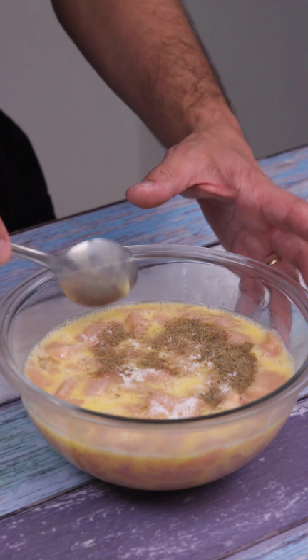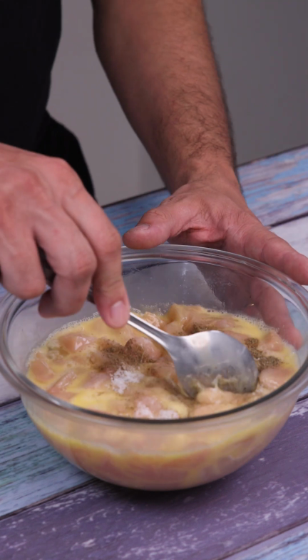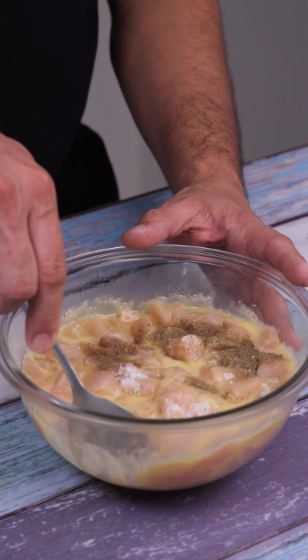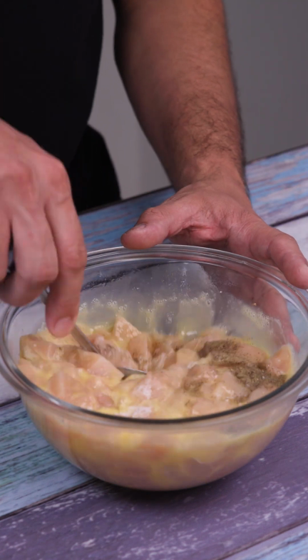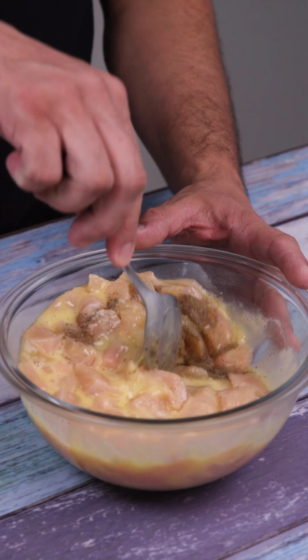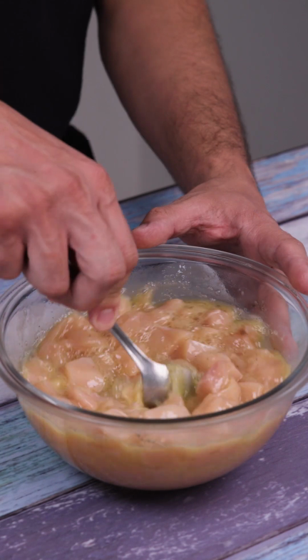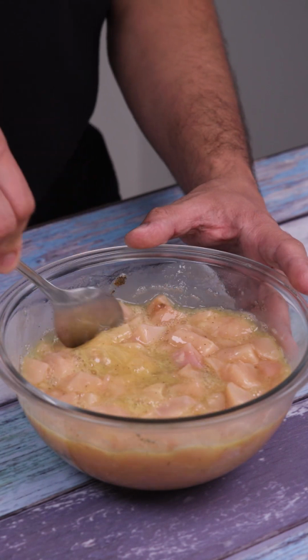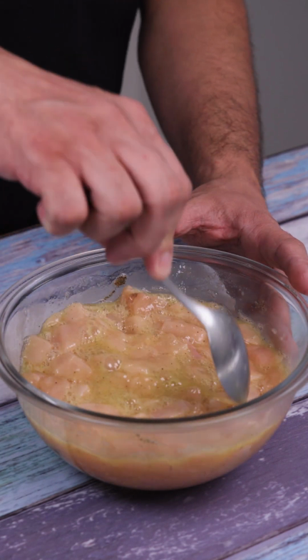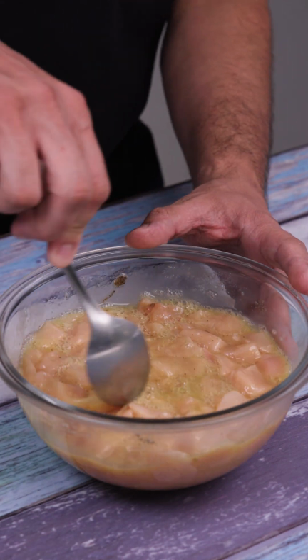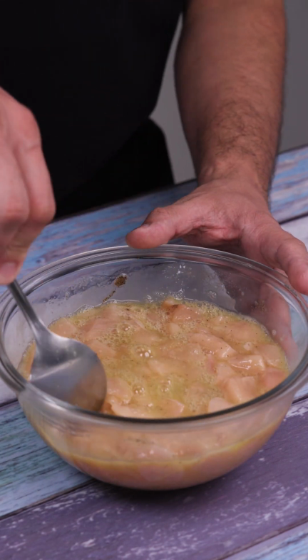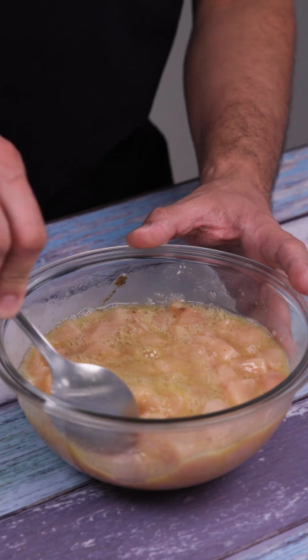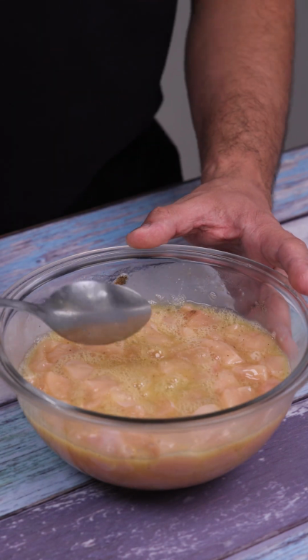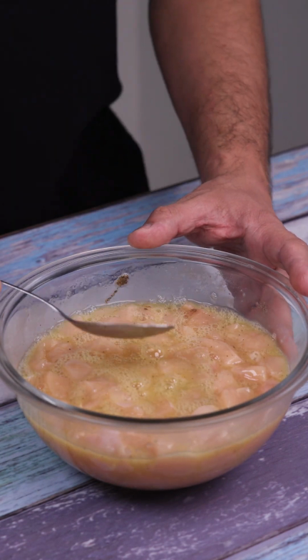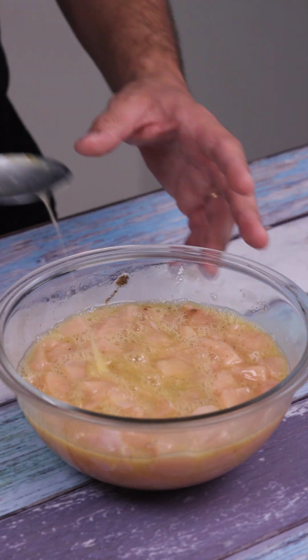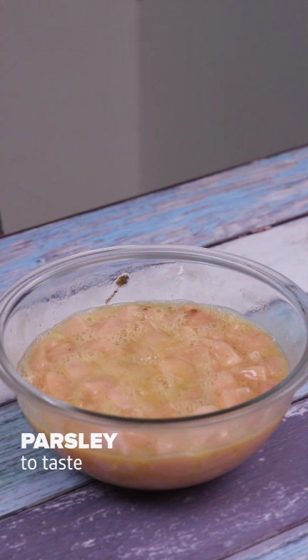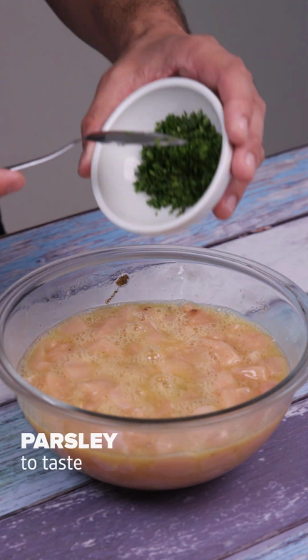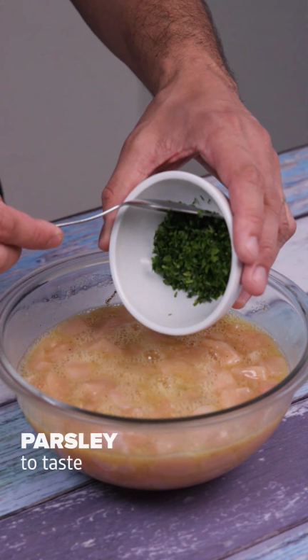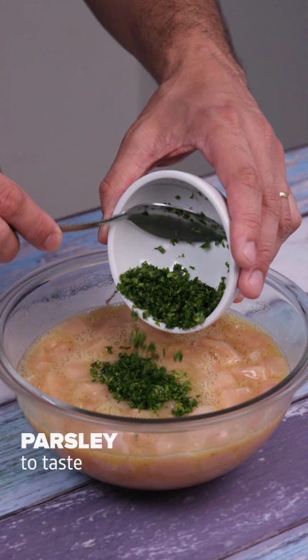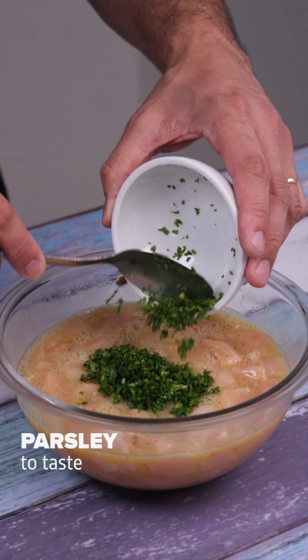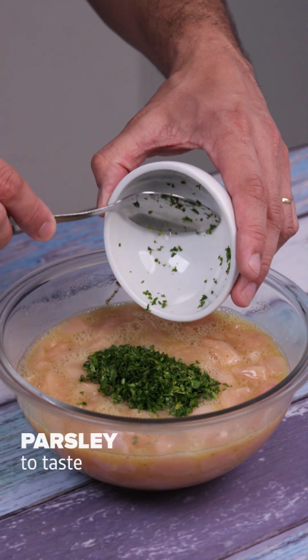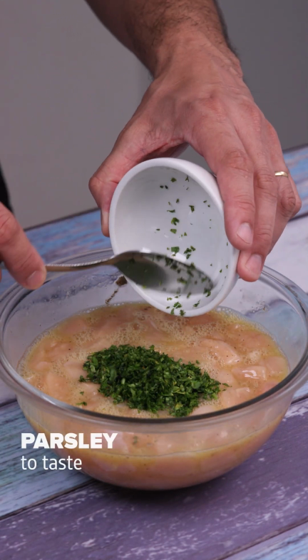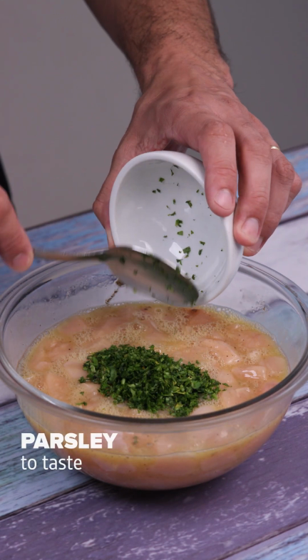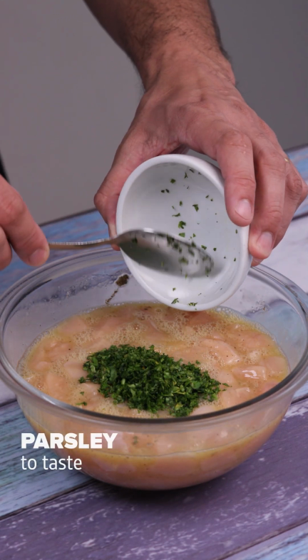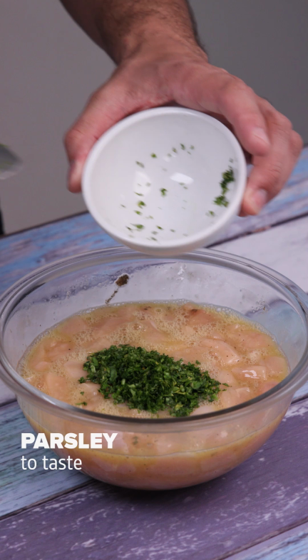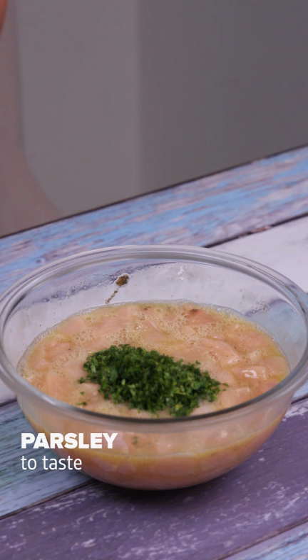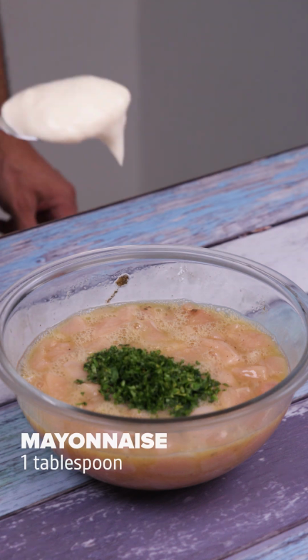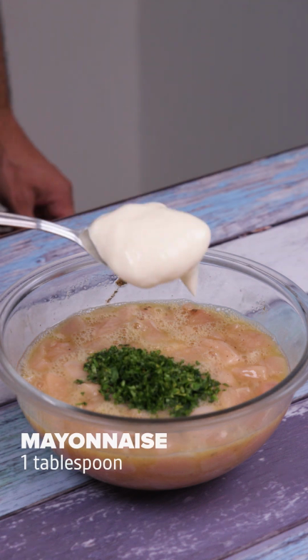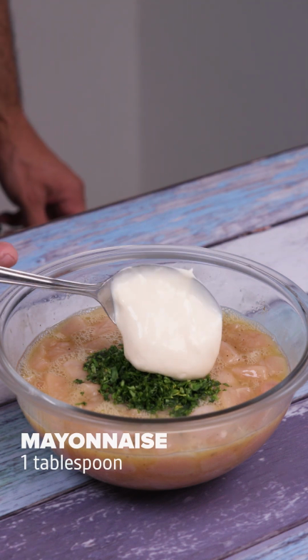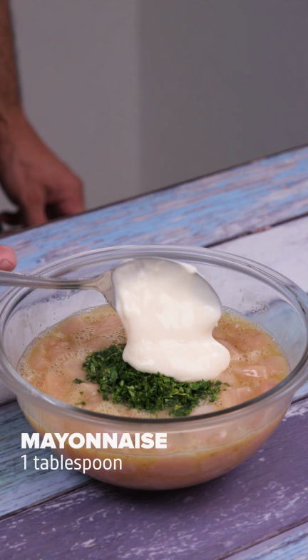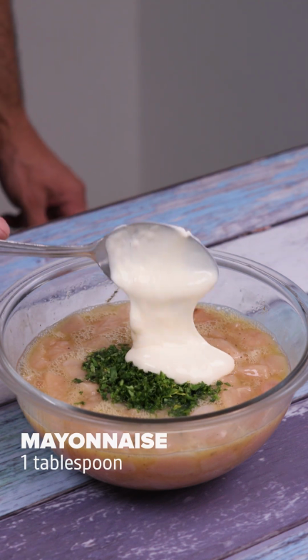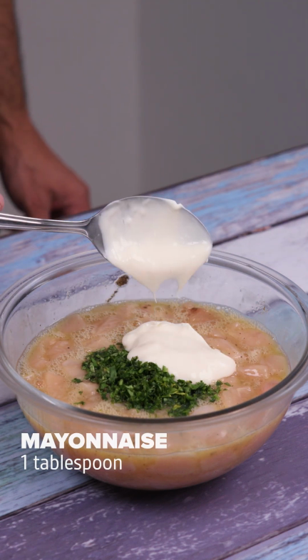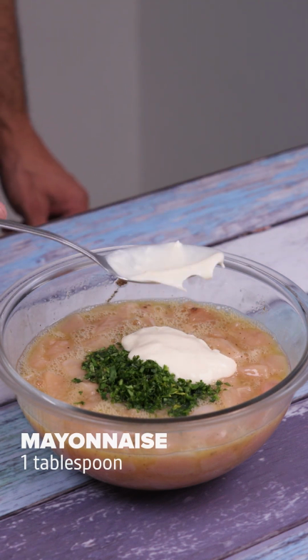How do you make chicken at home? I'll add parsley to taste, one tablespoon of mayo, and mix again.